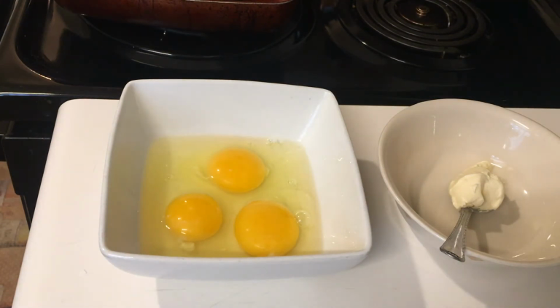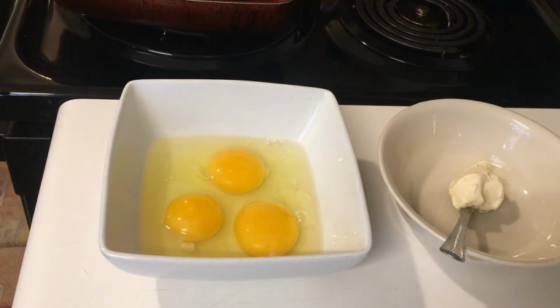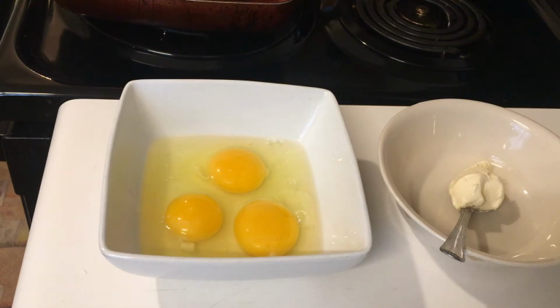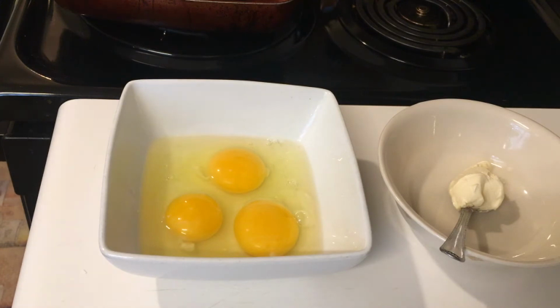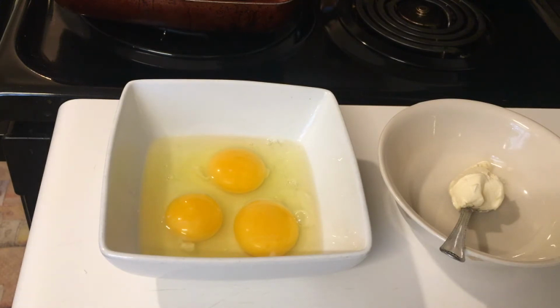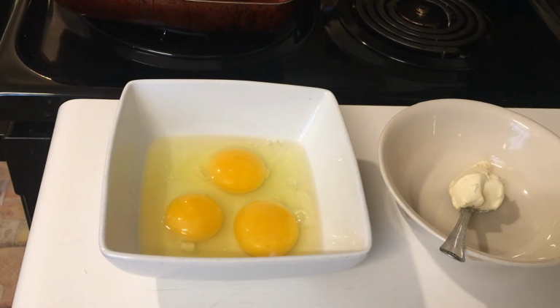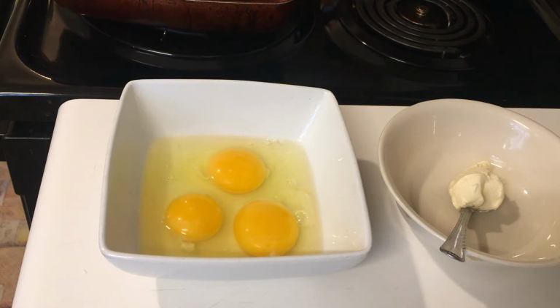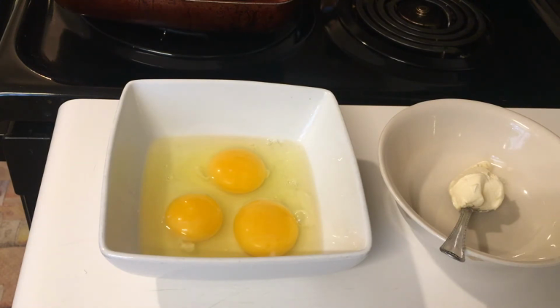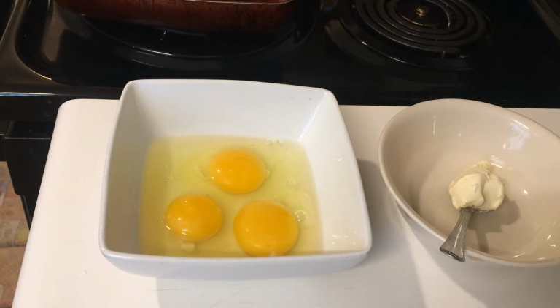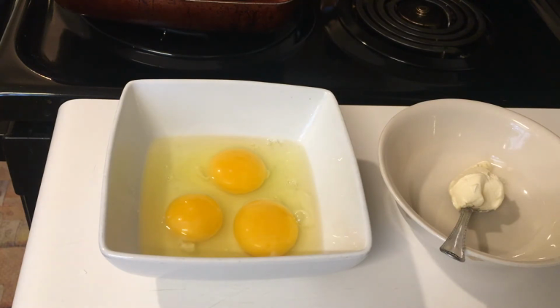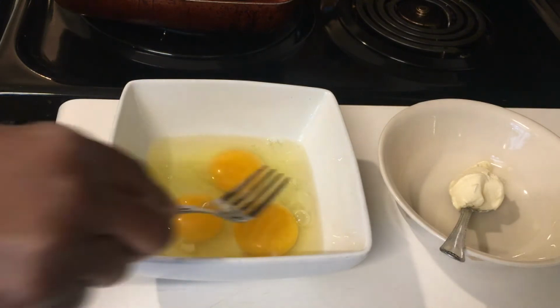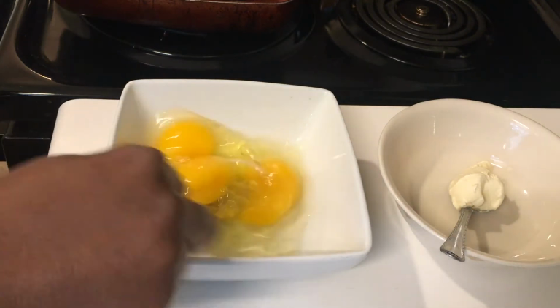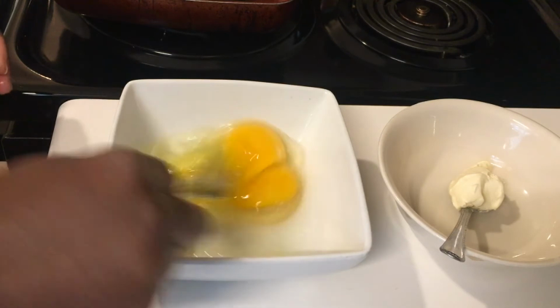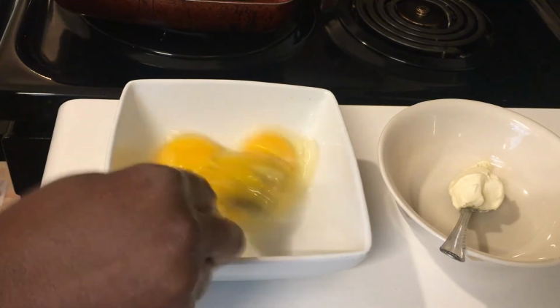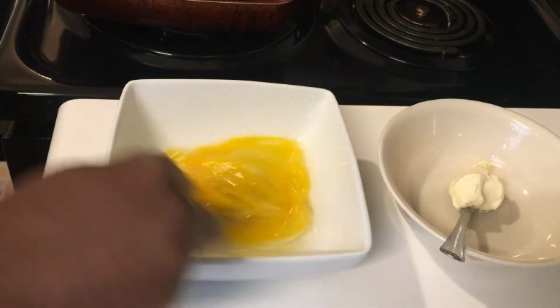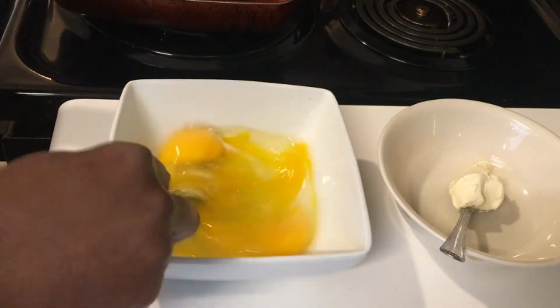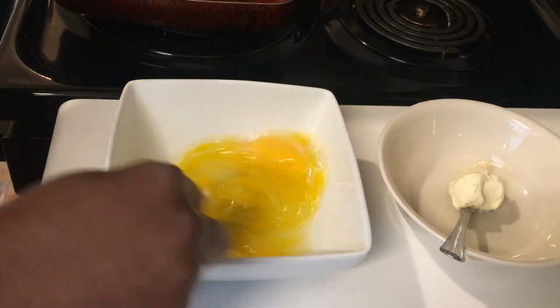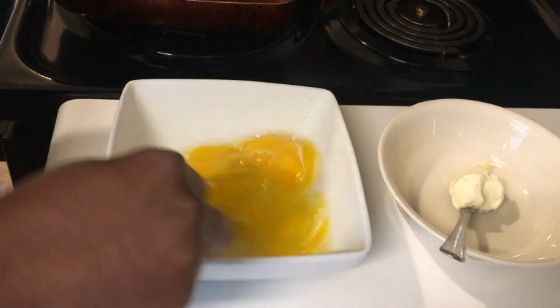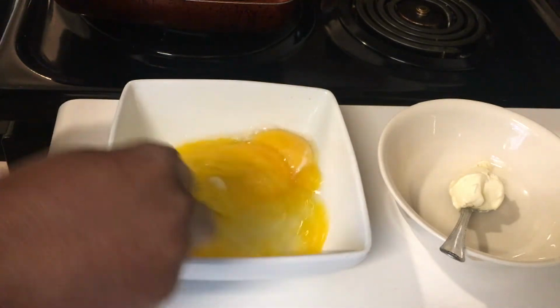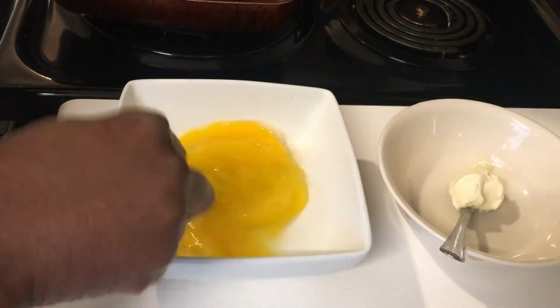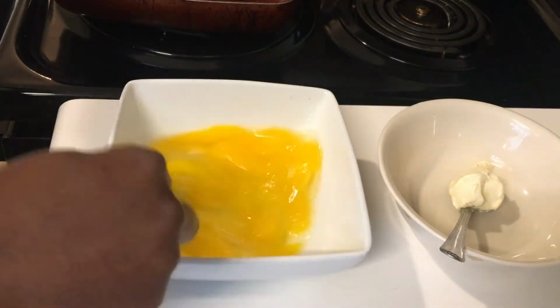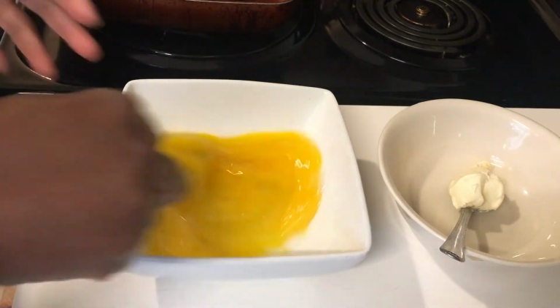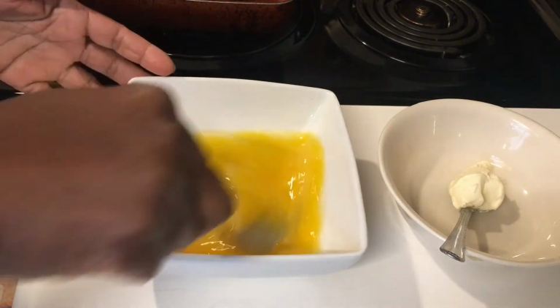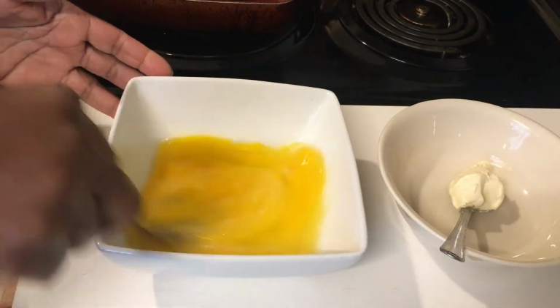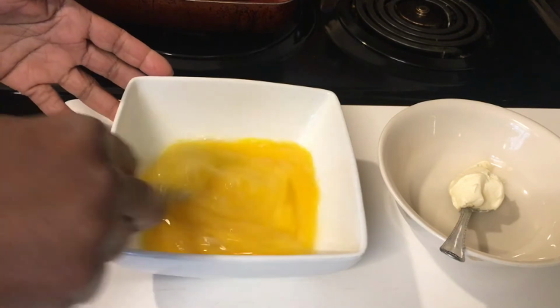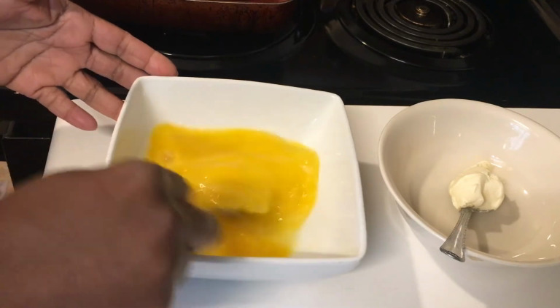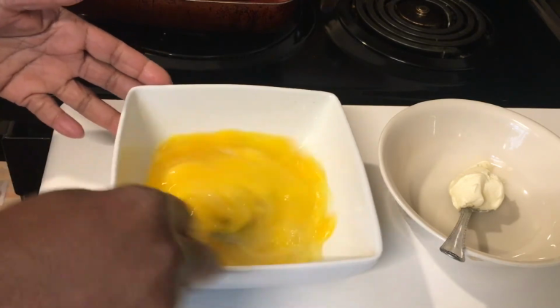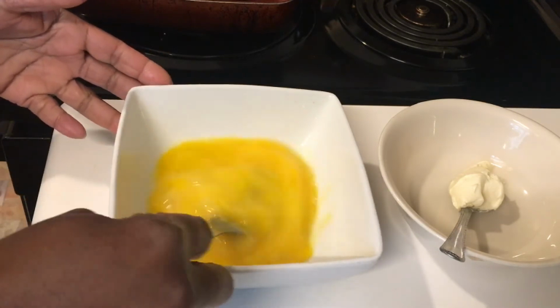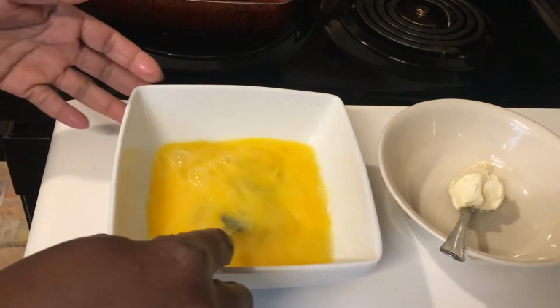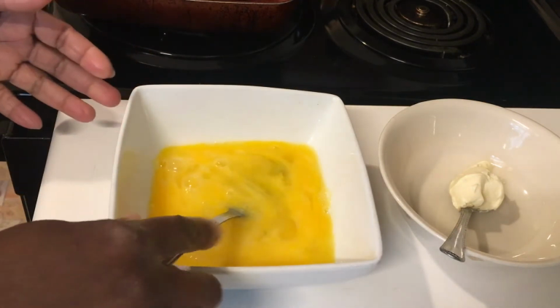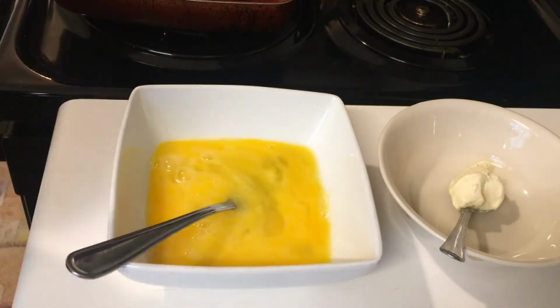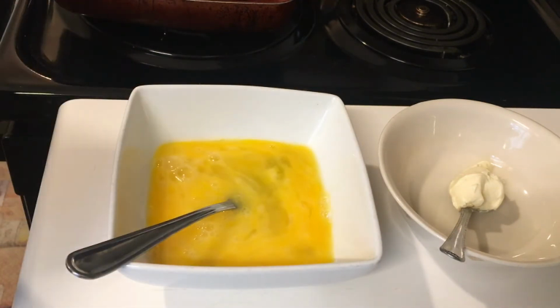After putting the eggs in the container, use a fork or a spoon to whisk them around until the yolk combines with the white and gives it one uniform color.